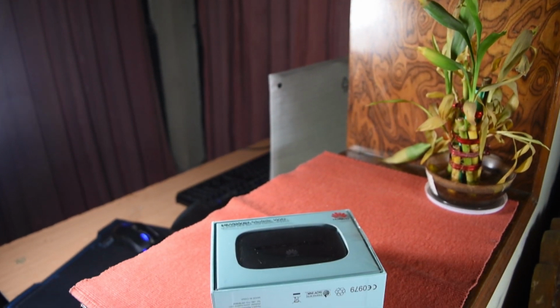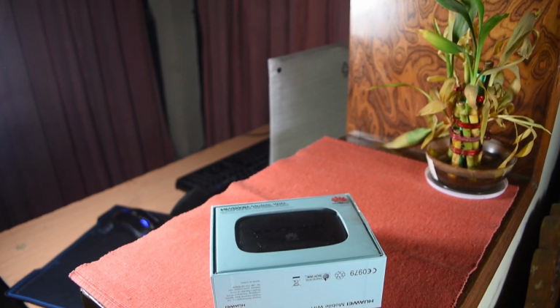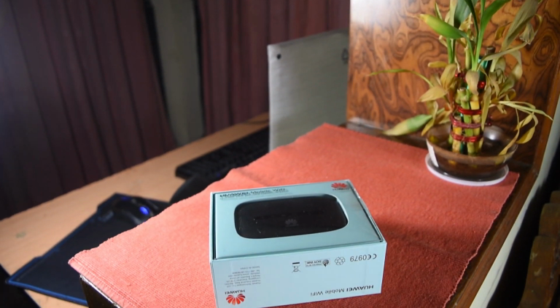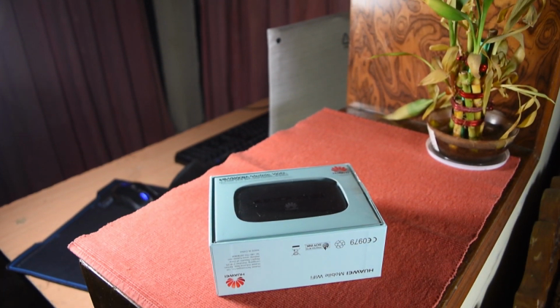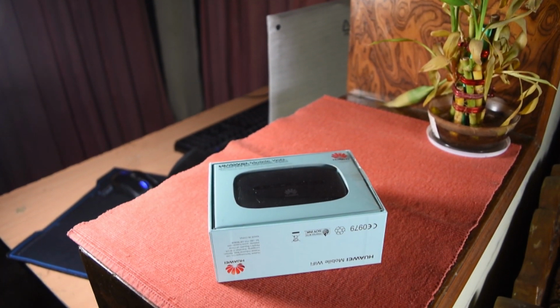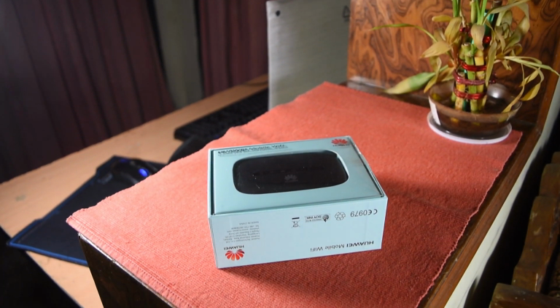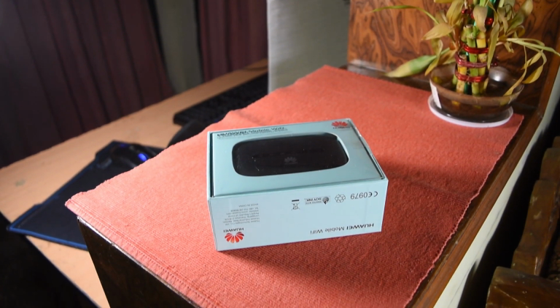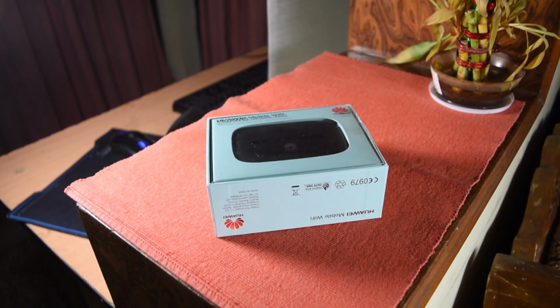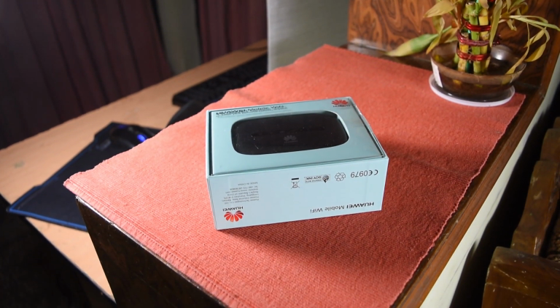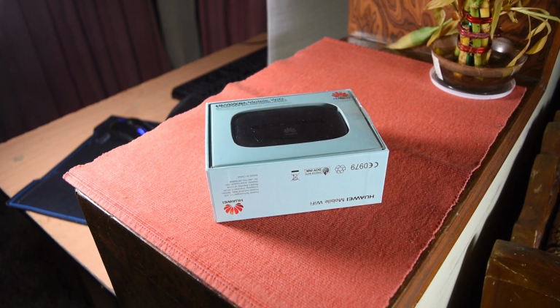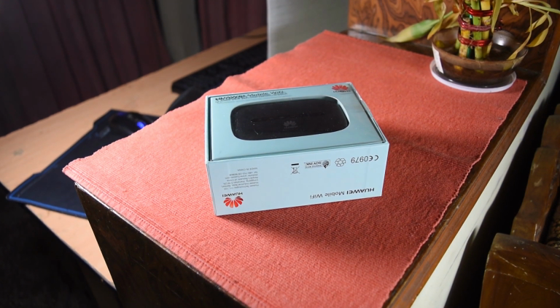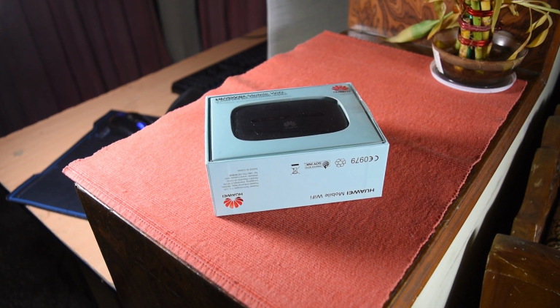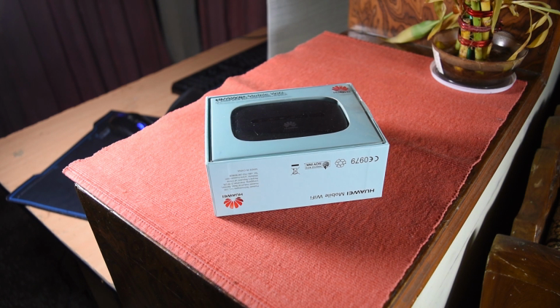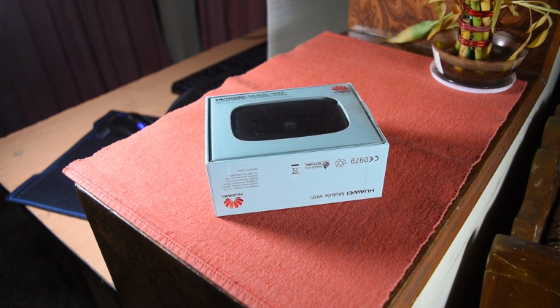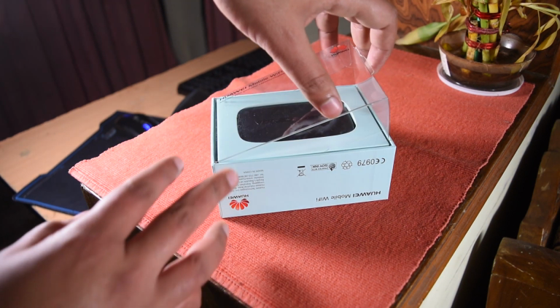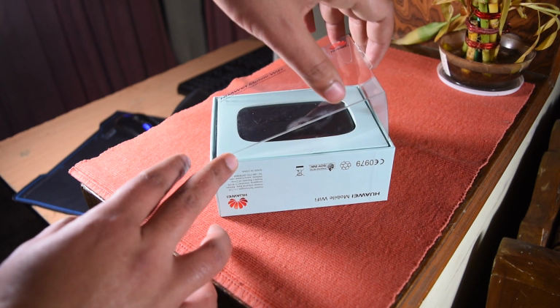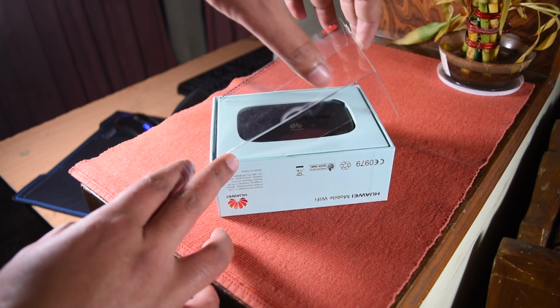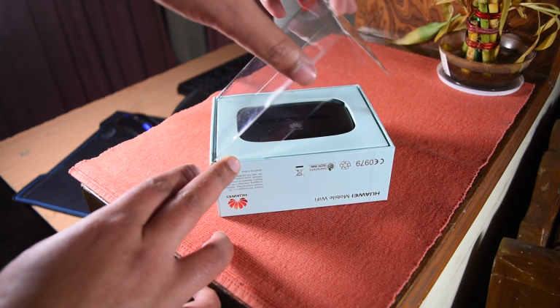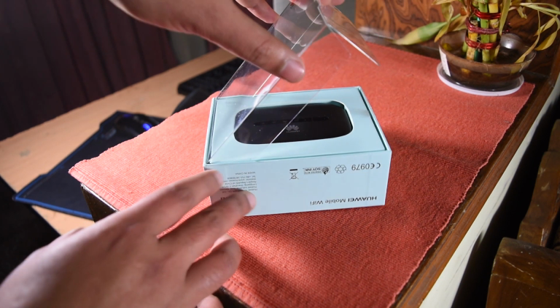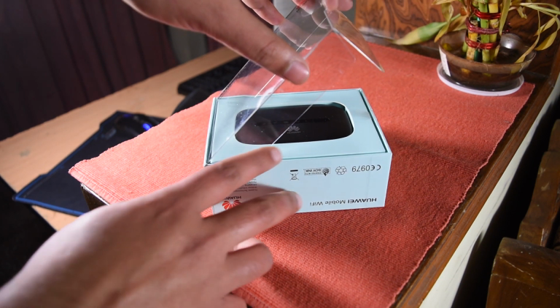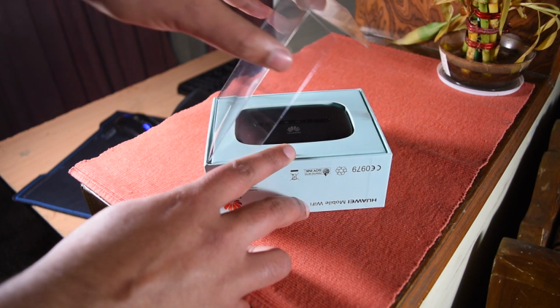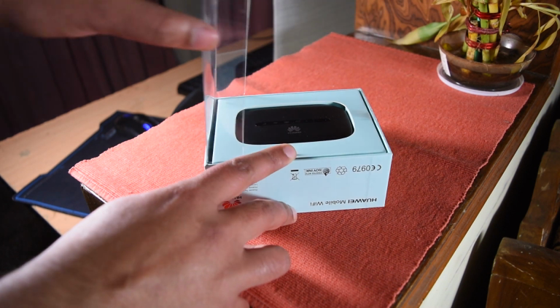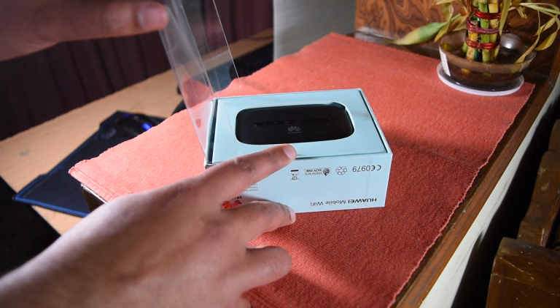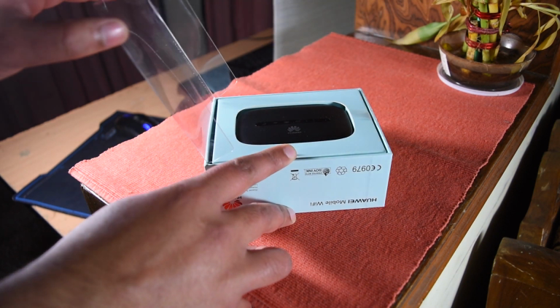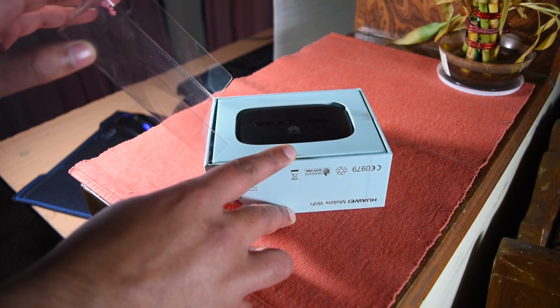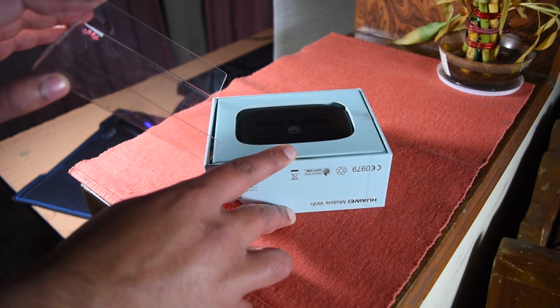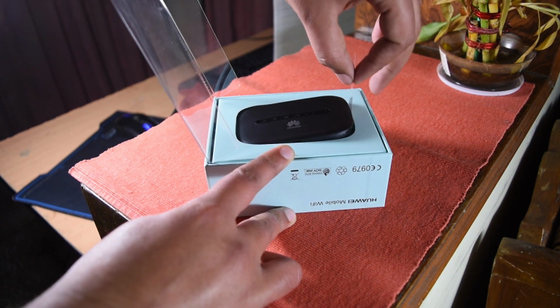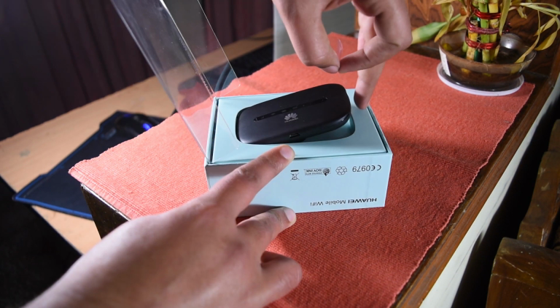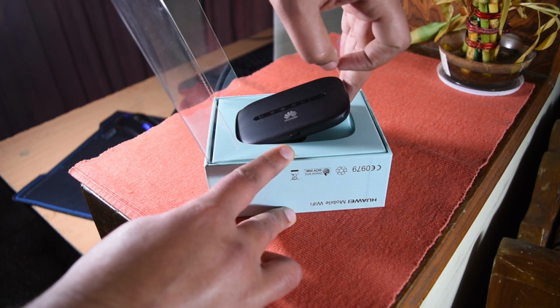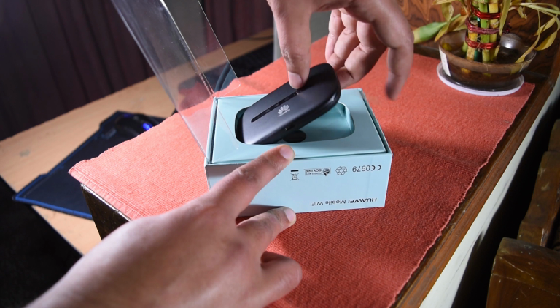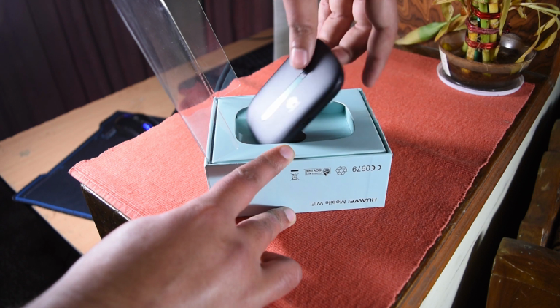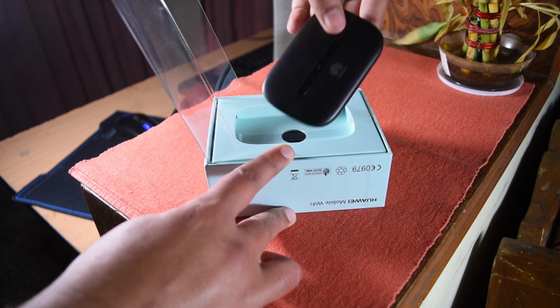It just works out of the box, and to set it up here are the instructions. Let's open it up and see what's inside. The top of the box is a transparent plastic cover — let's lift this off and here's the hotspot itself.